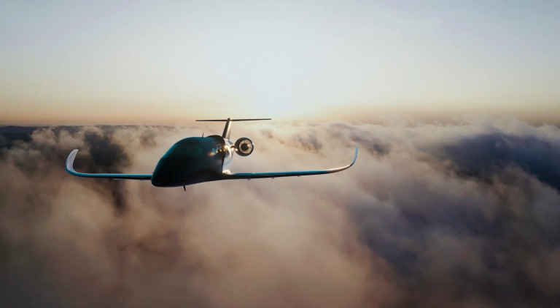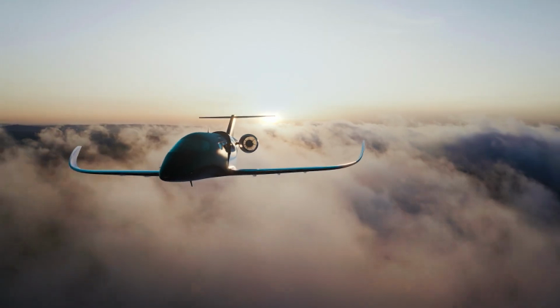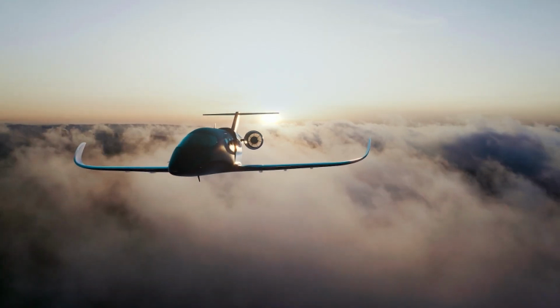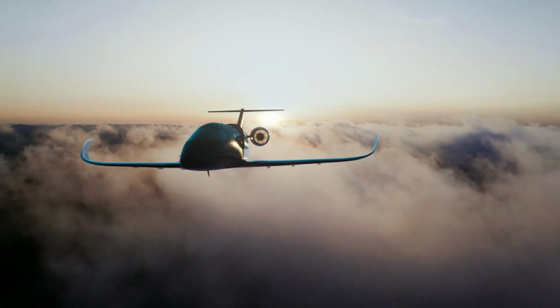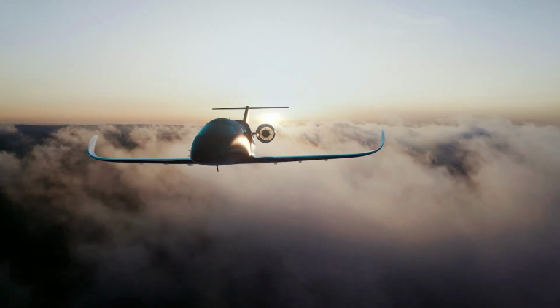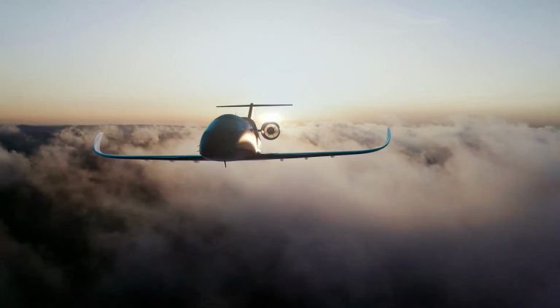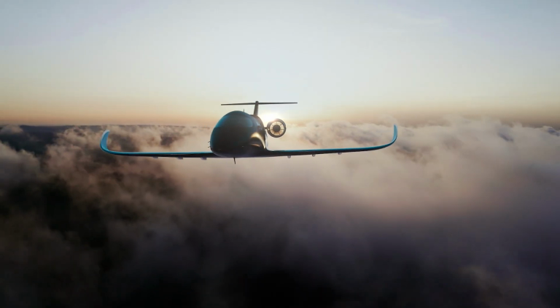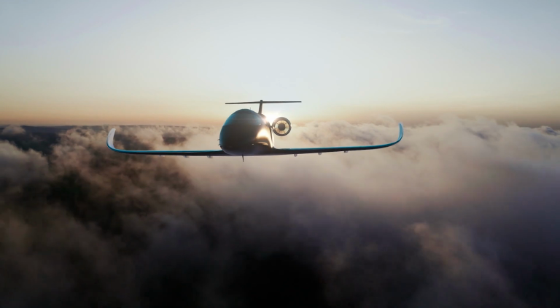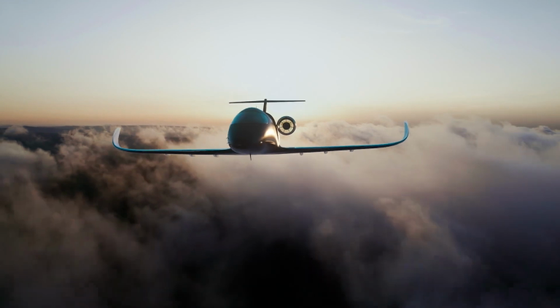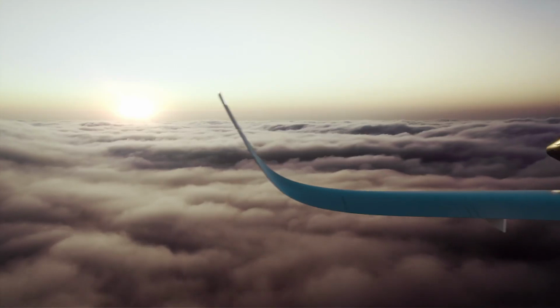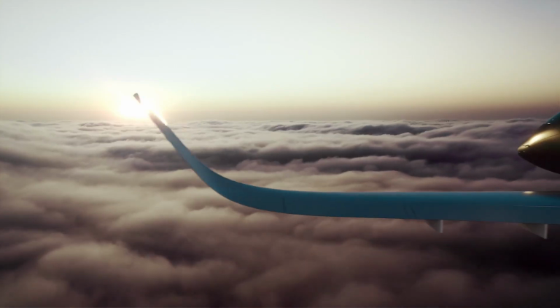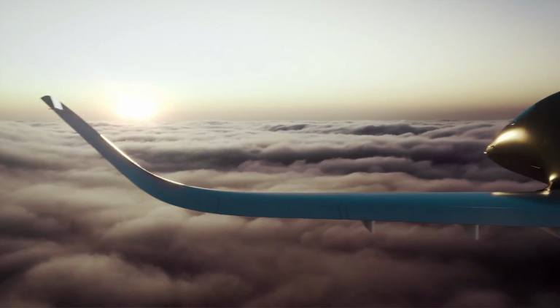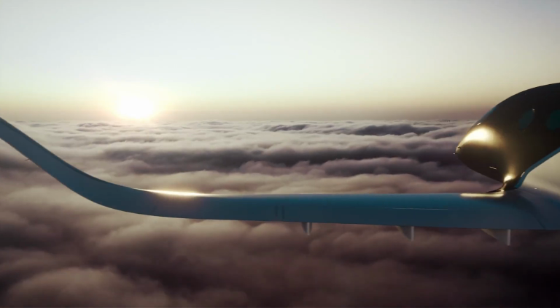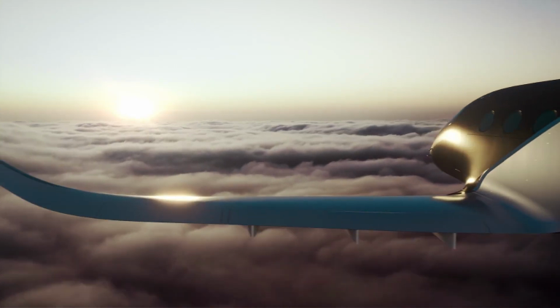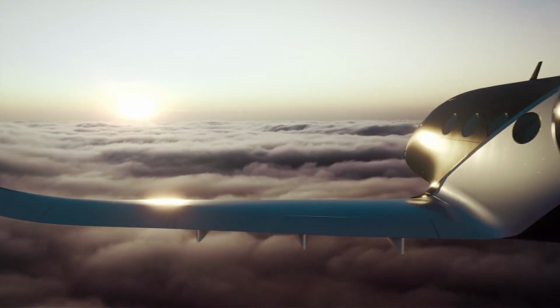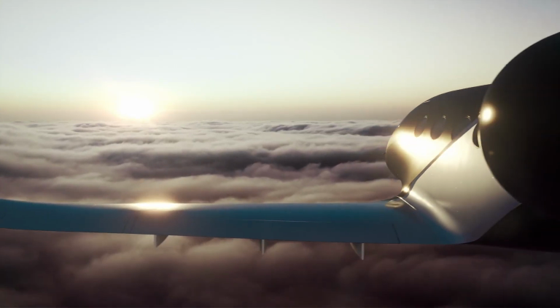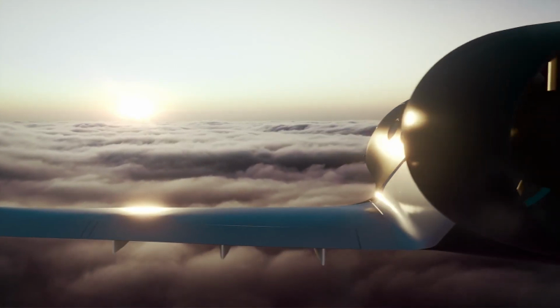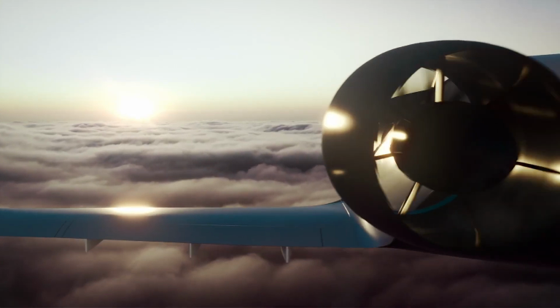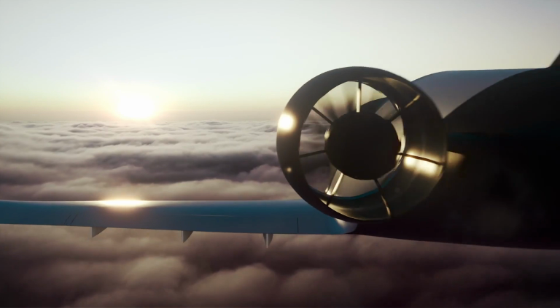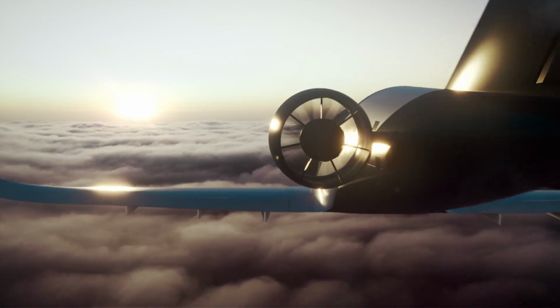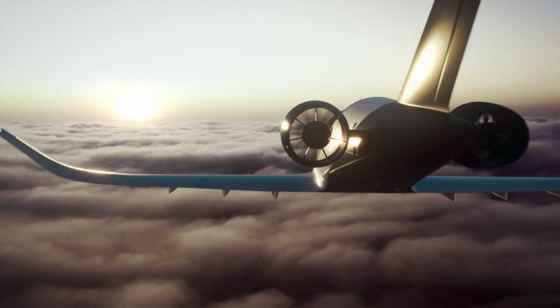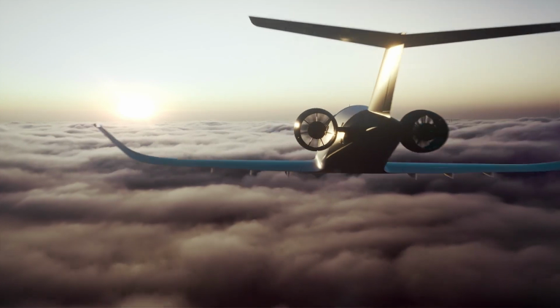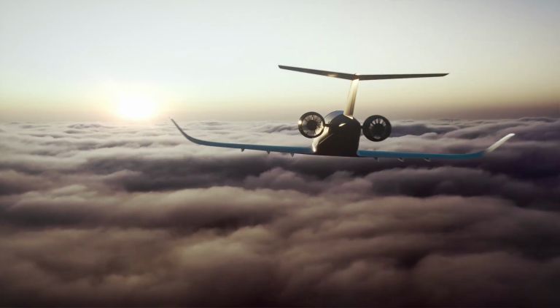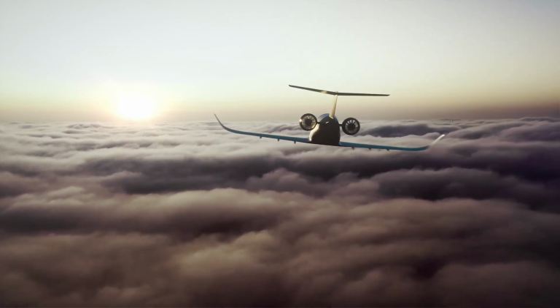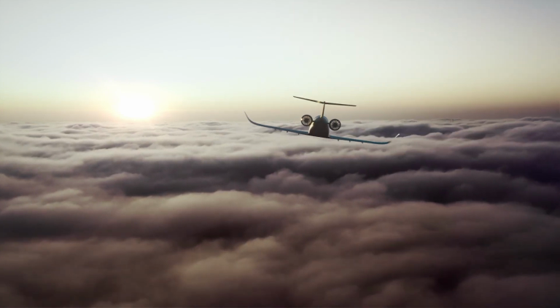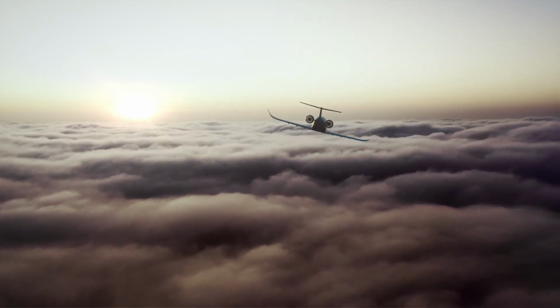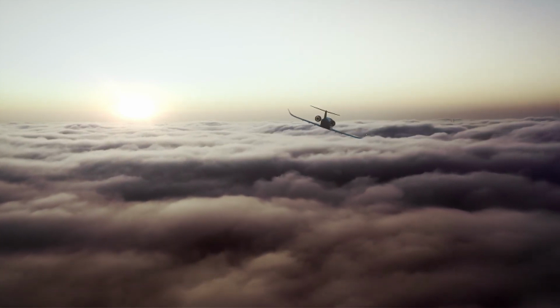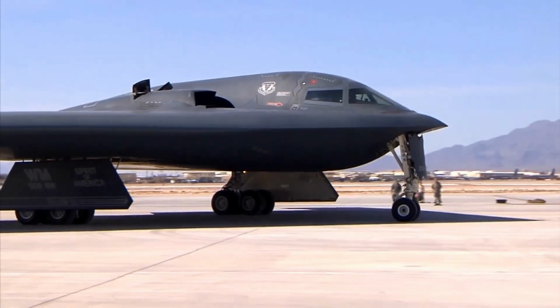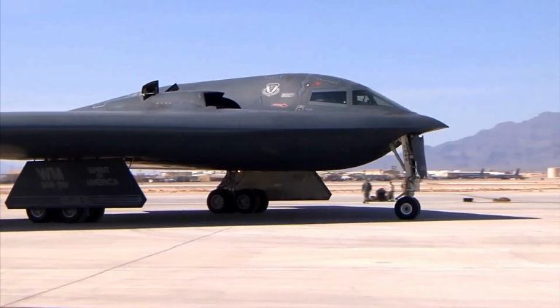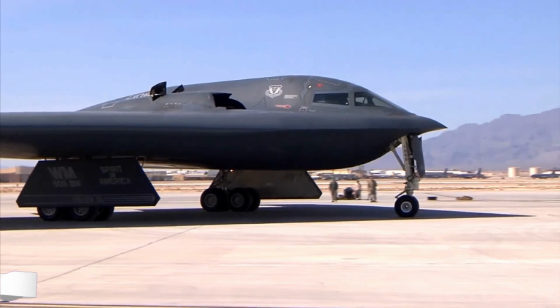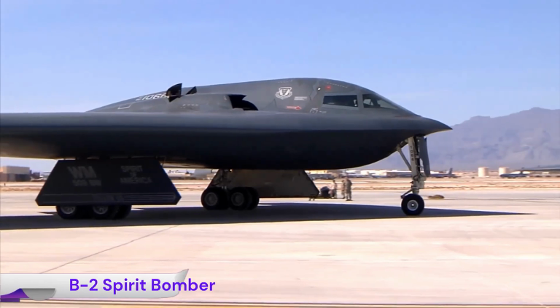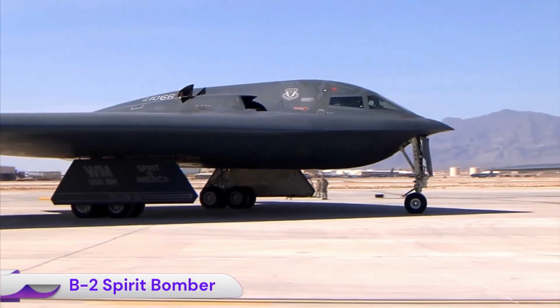The Beyond Era promises zero emission flight, high levels of automation — possibly fully autonomous capabilities — and a quiet propulsion system suitable for city environments.